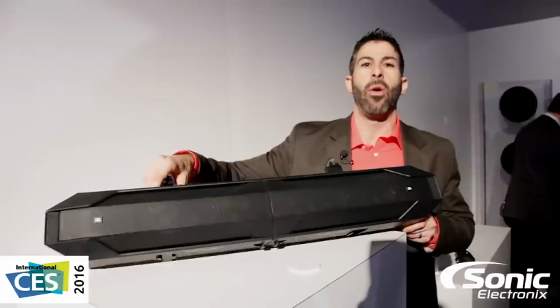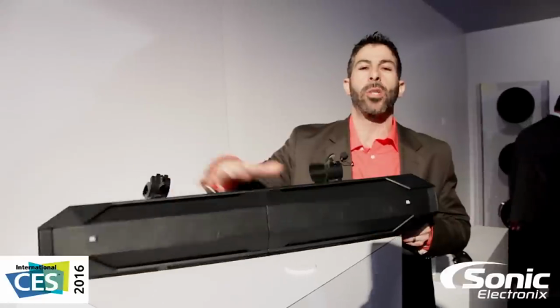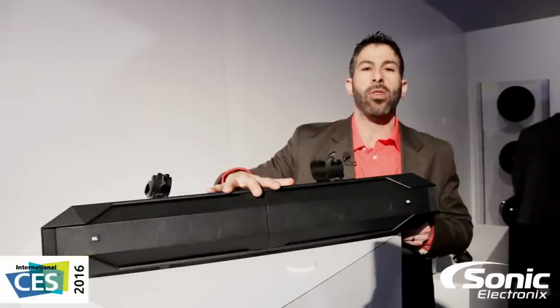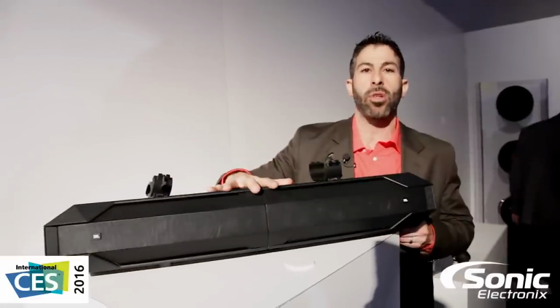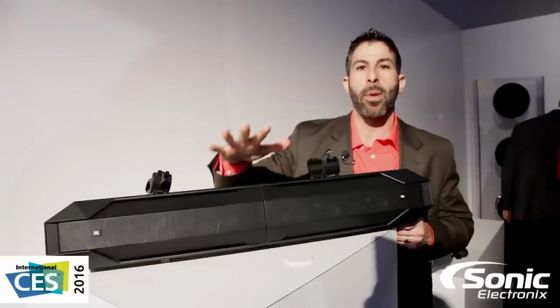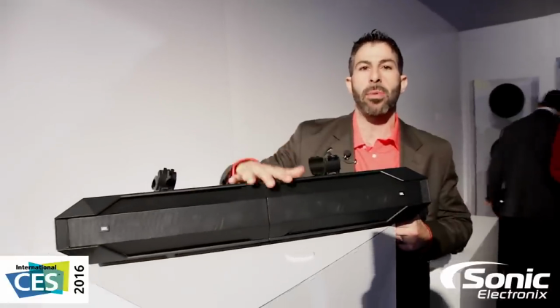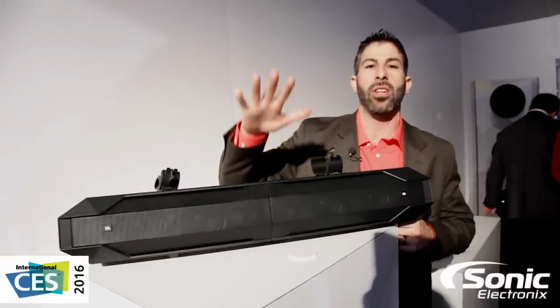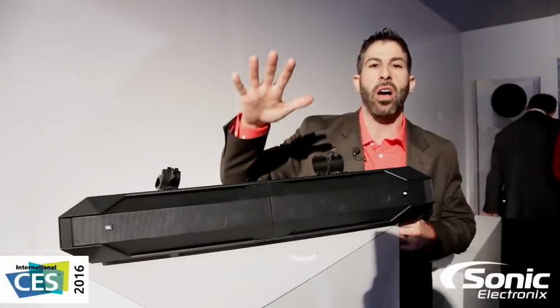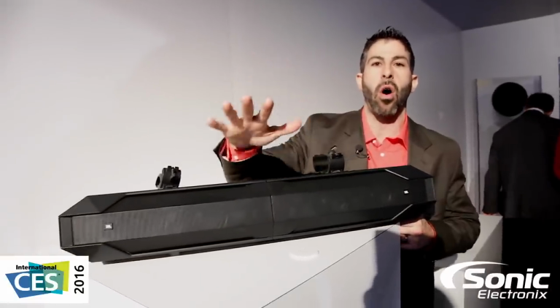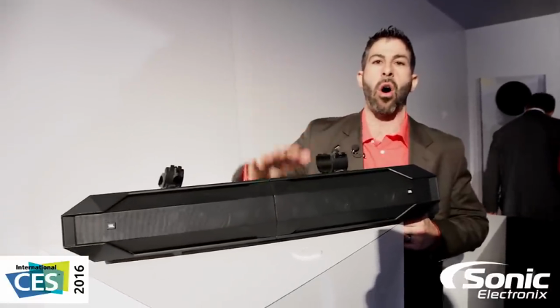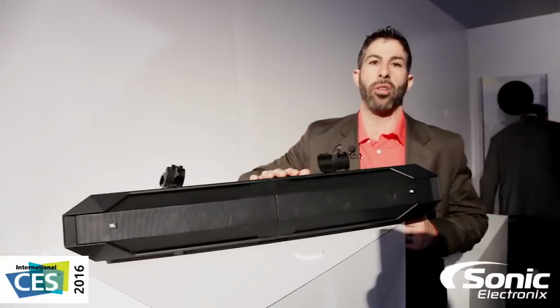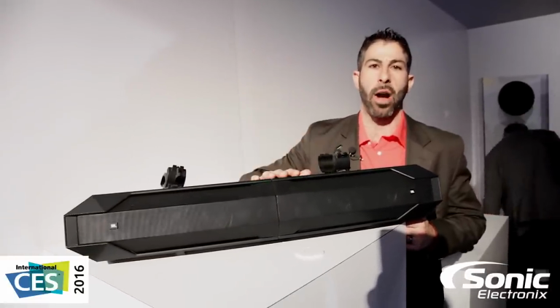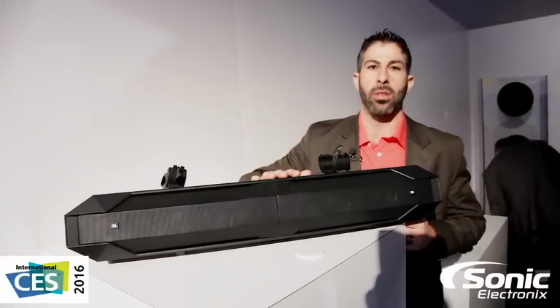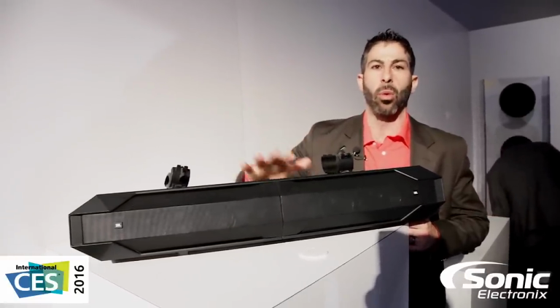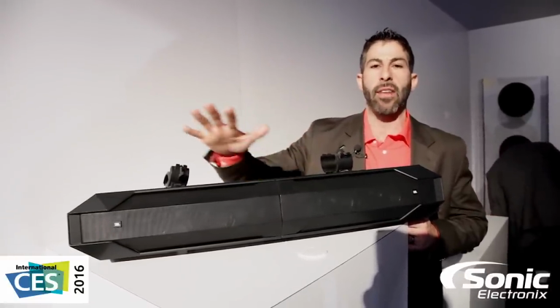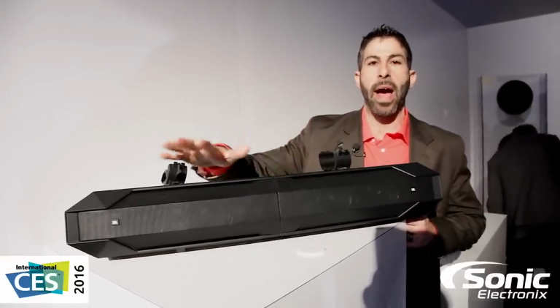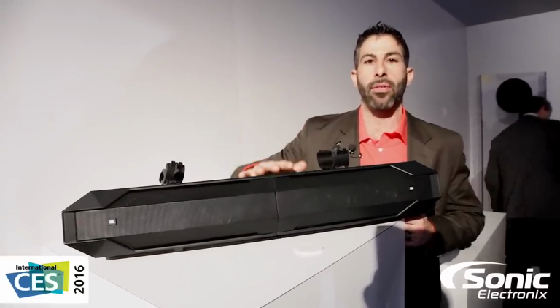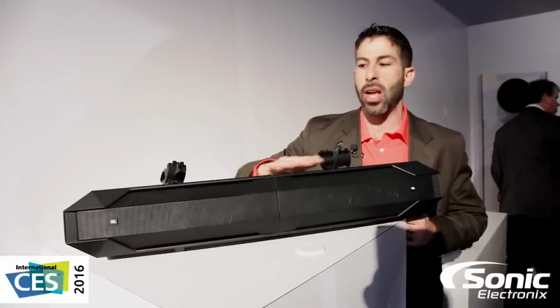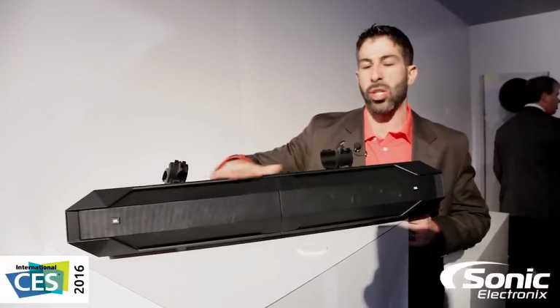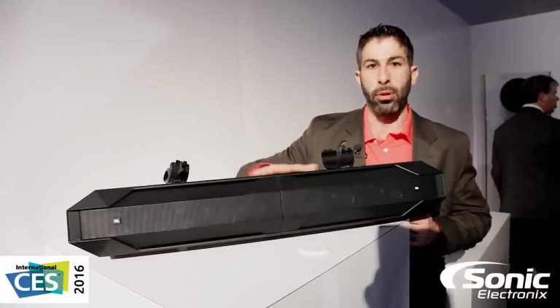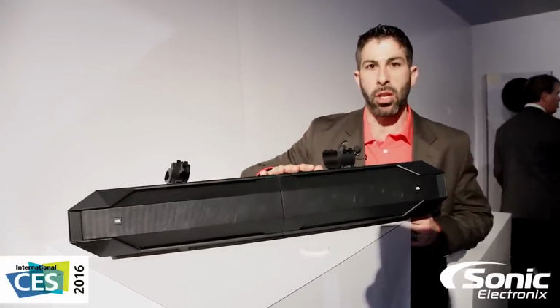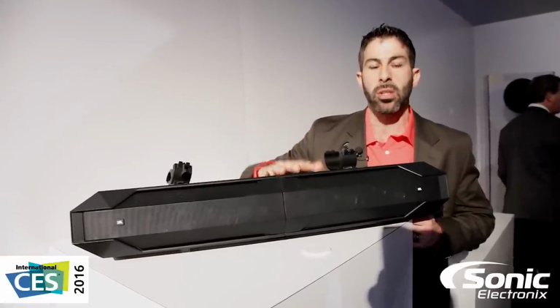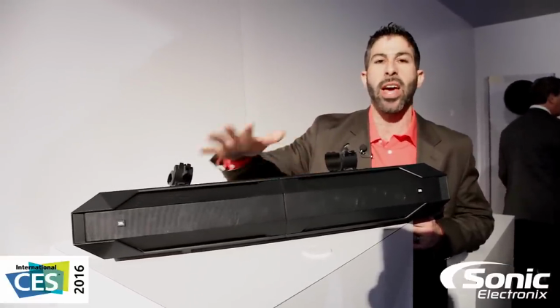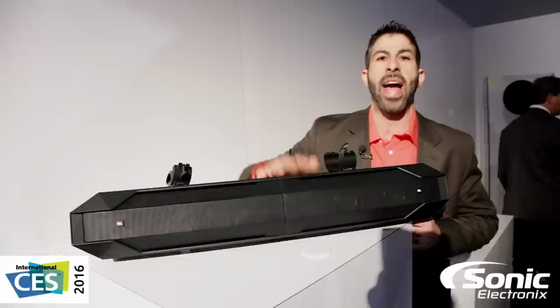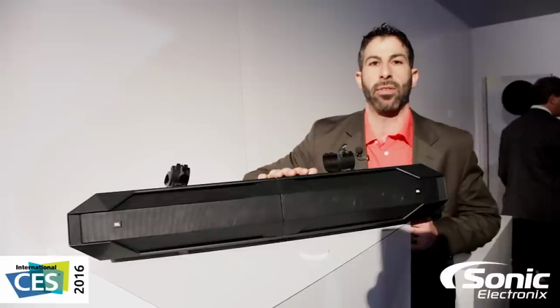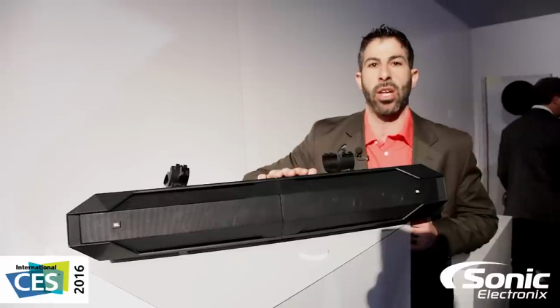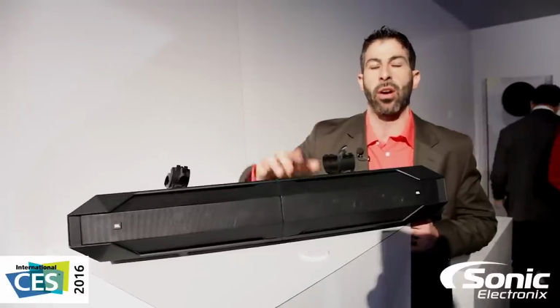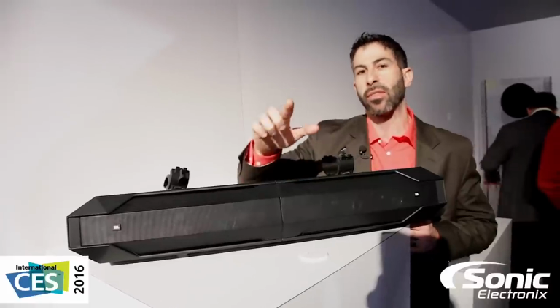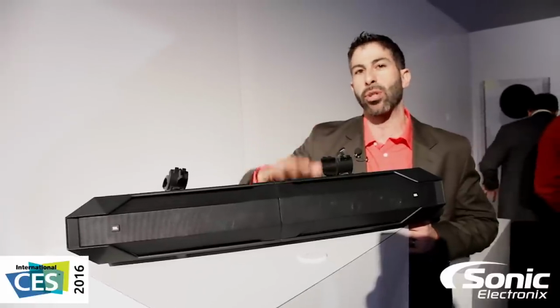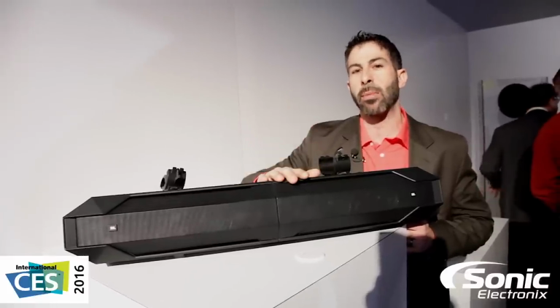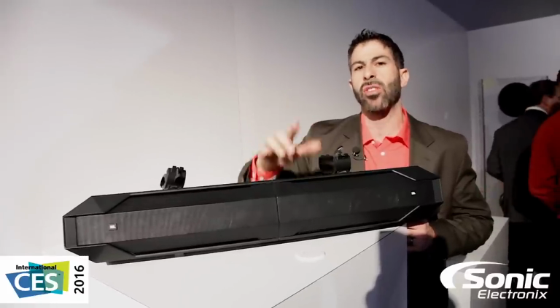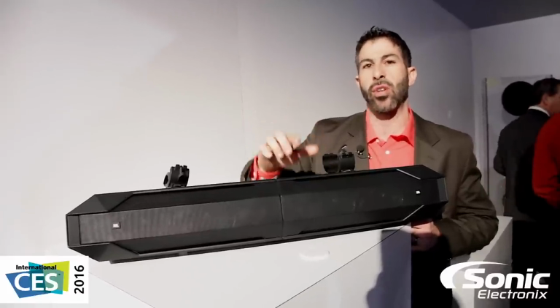So this PowerSports bar by JBL is going to solve all those problems. We're going to have a powered version out which is Bluetooth enabled, and a passive version out there as well. Thanks for checking them out — stay tuned.